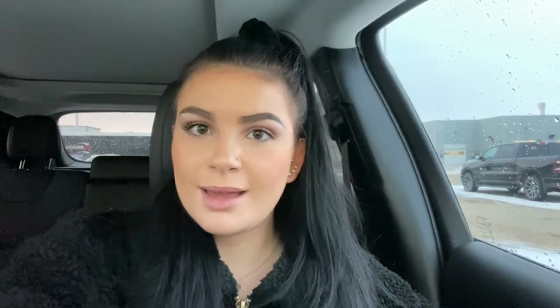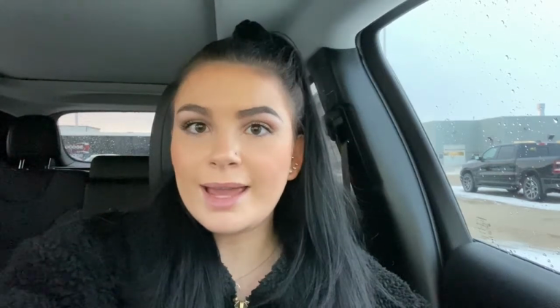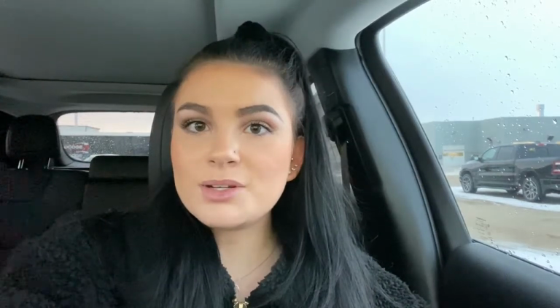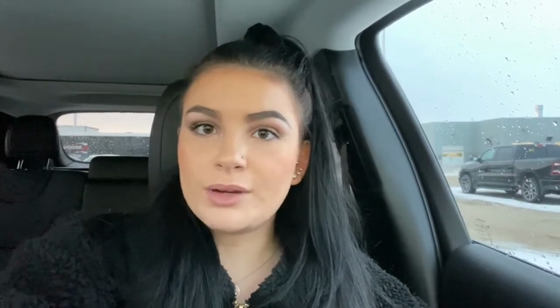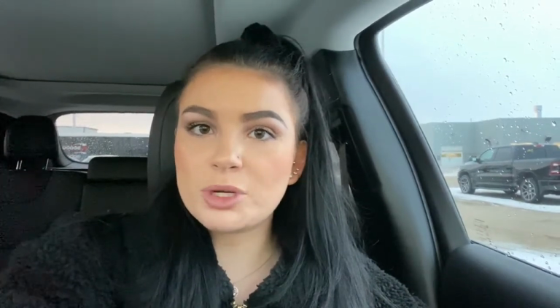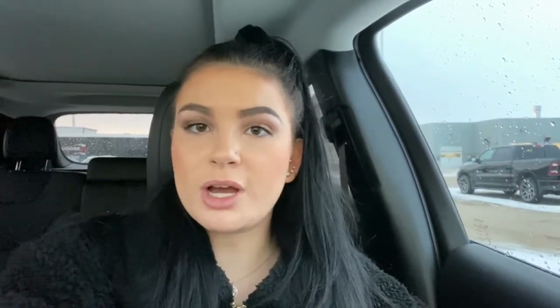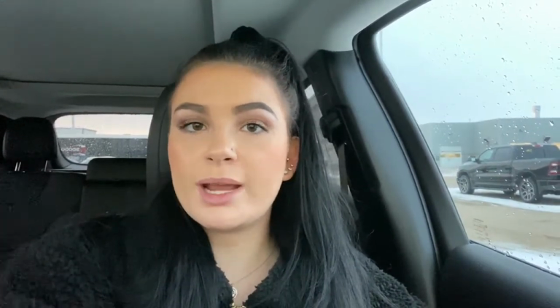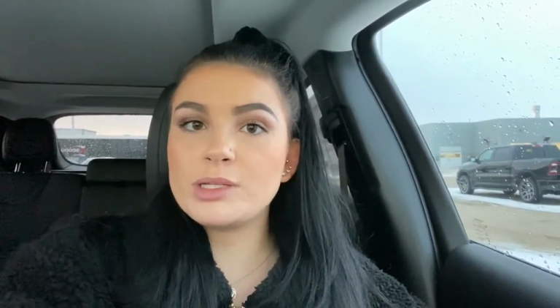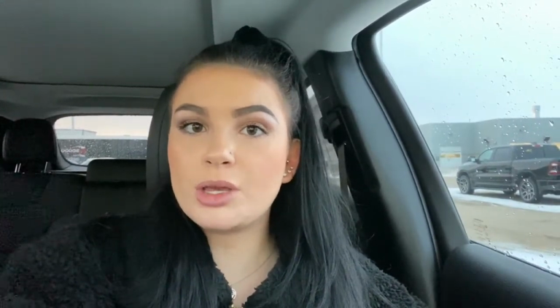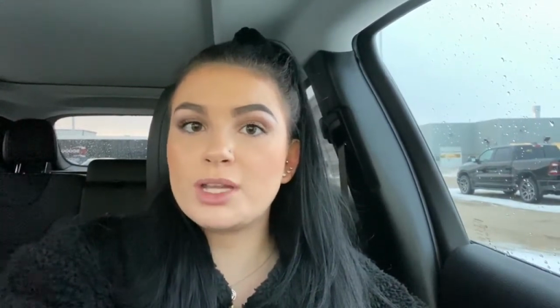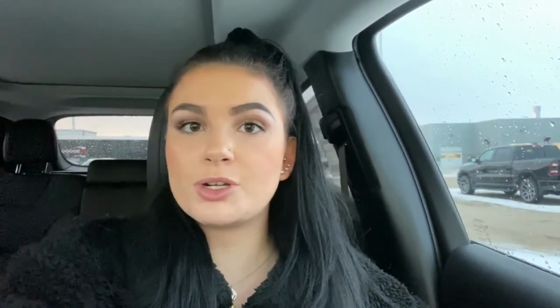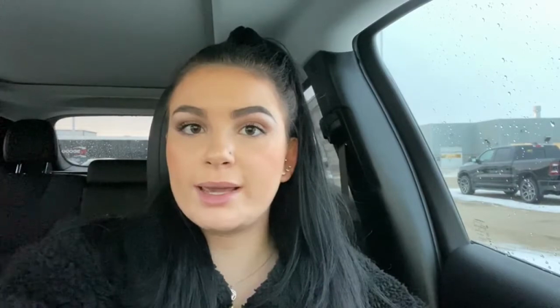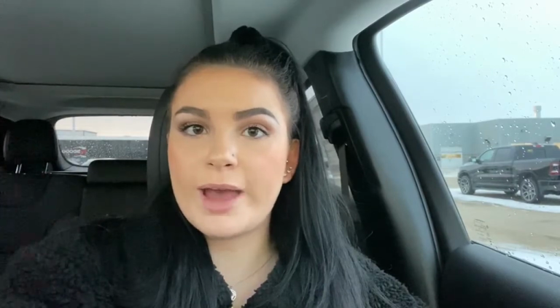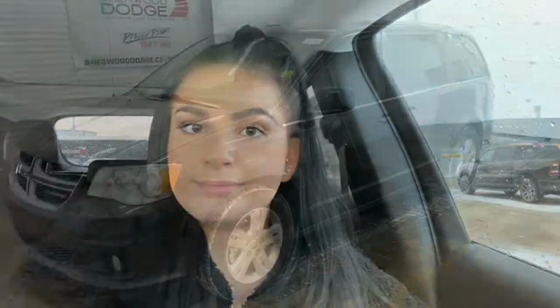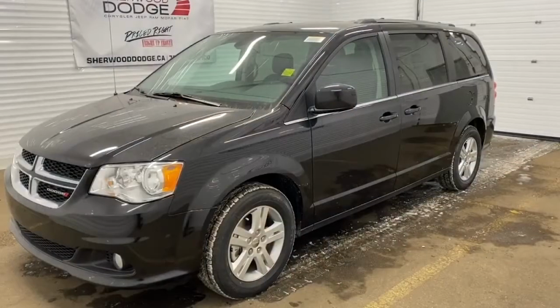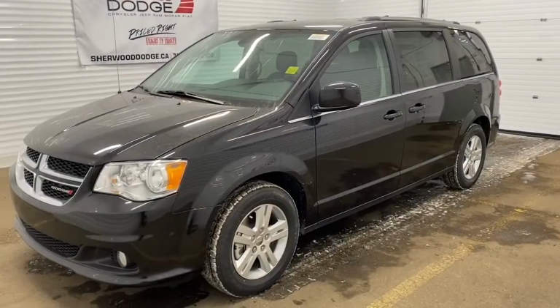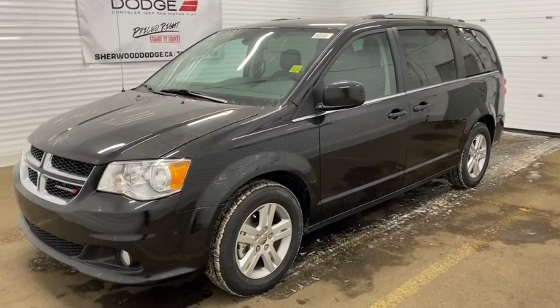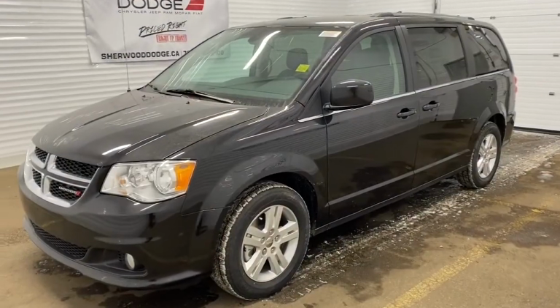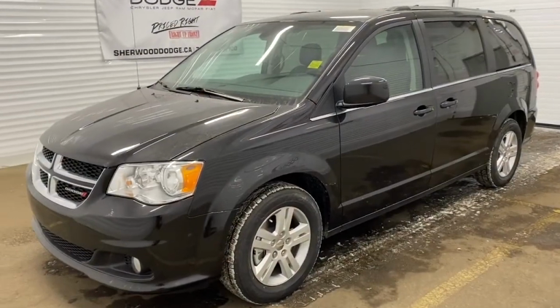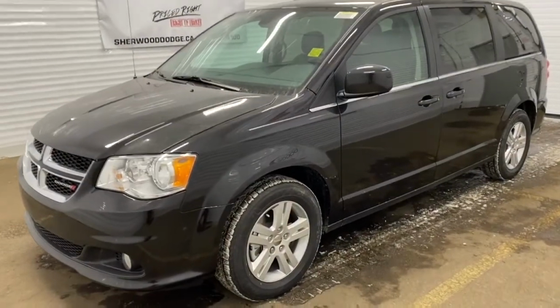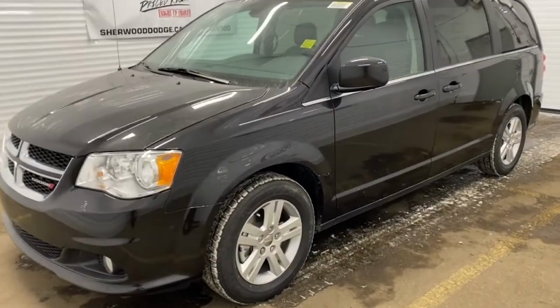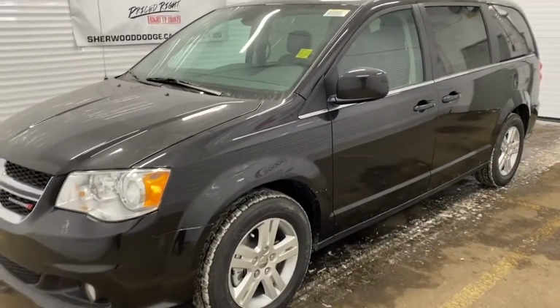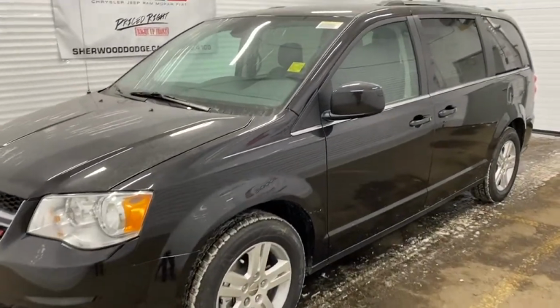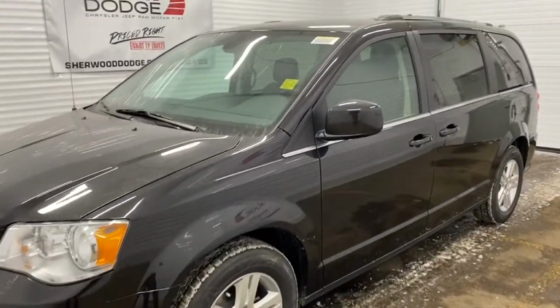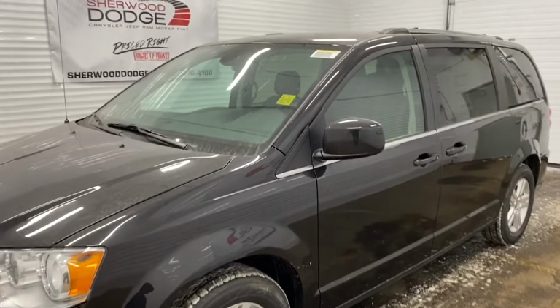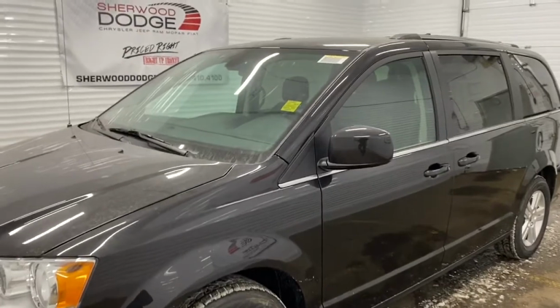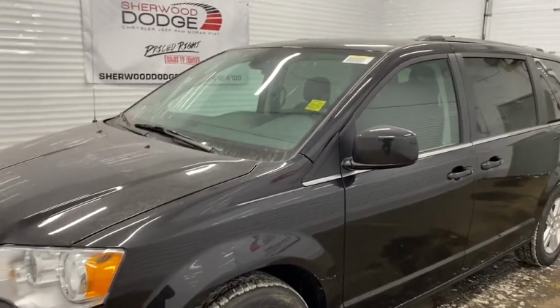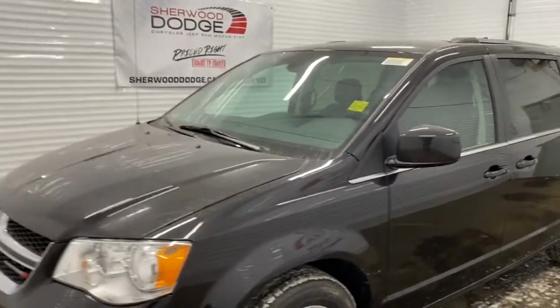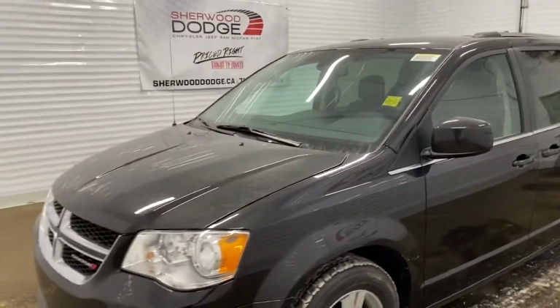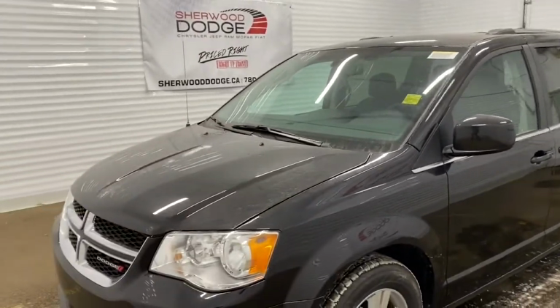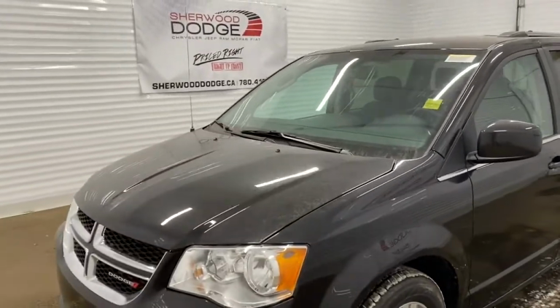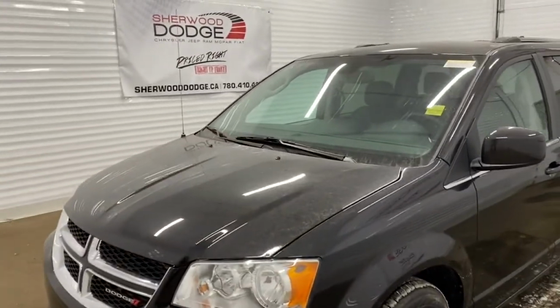Hi, it's Nicole here from Sherwood Dodge. Today, I'm going to show you a 2019 Dodge Grand Caravan Crew Plus in brilliant black crystal pearl.